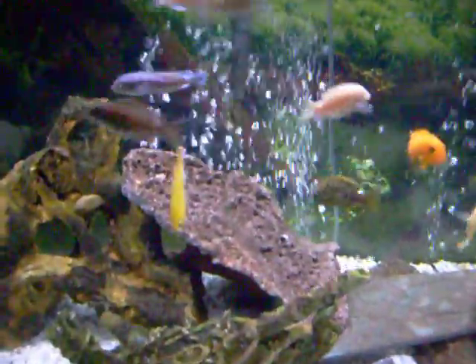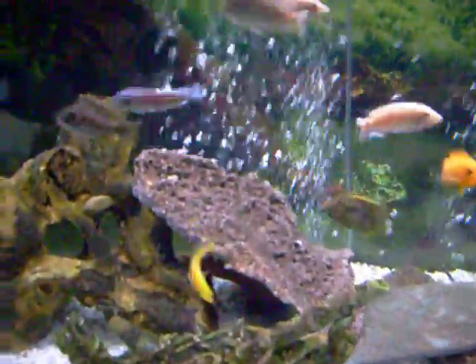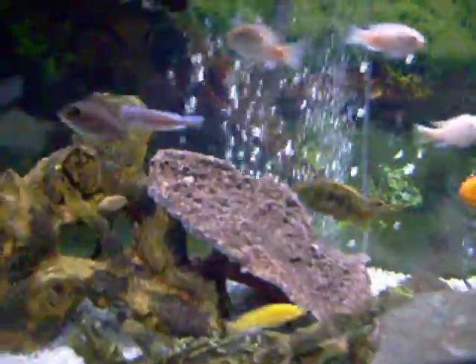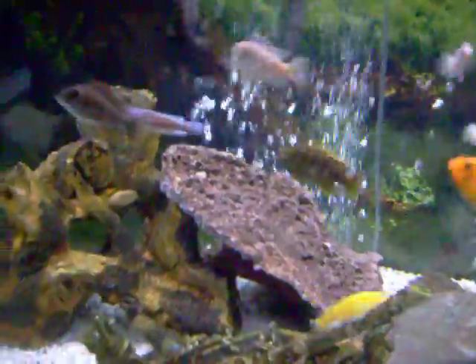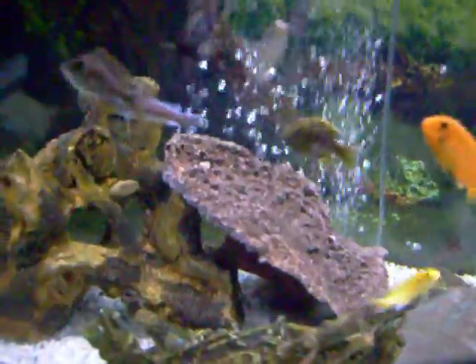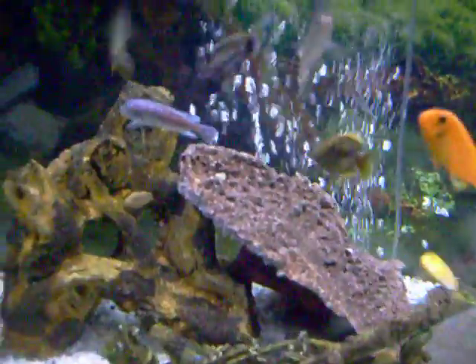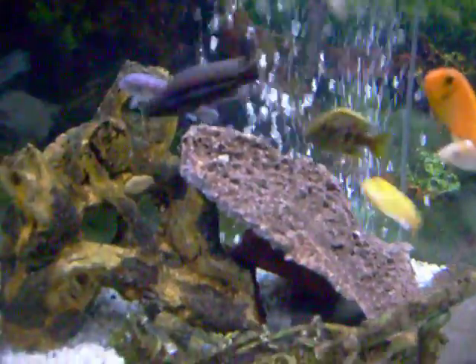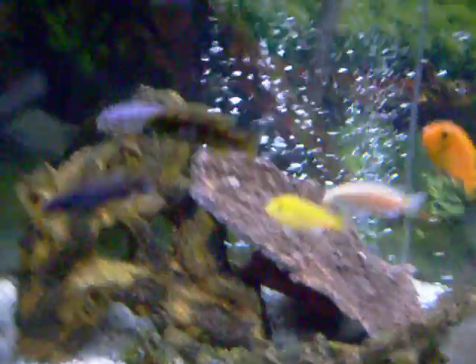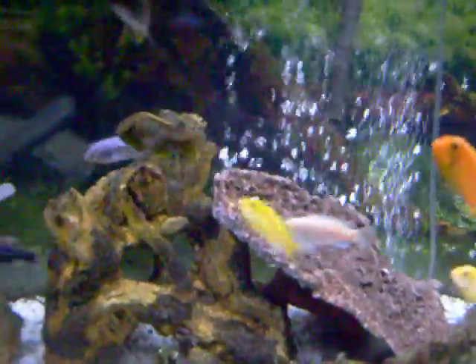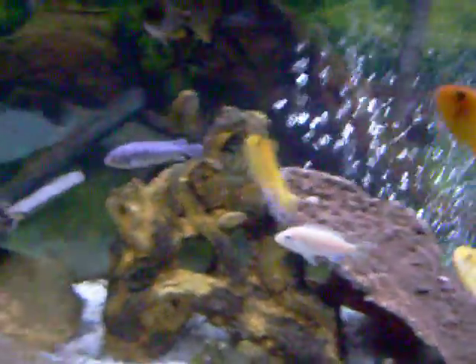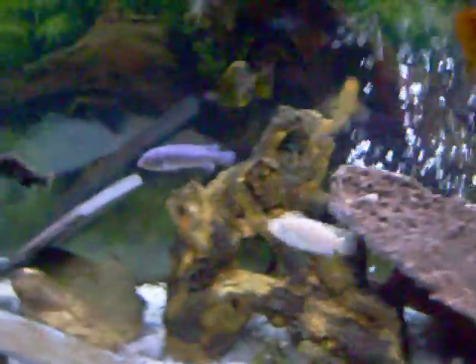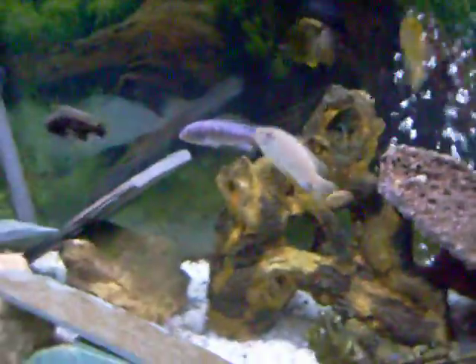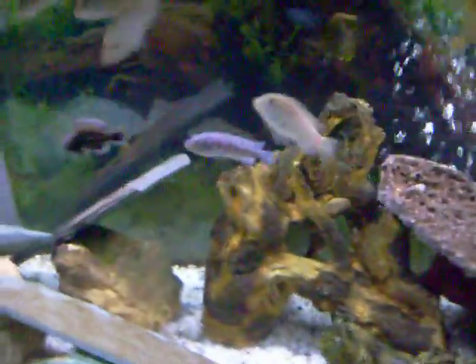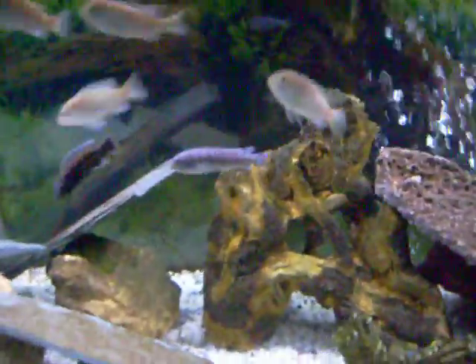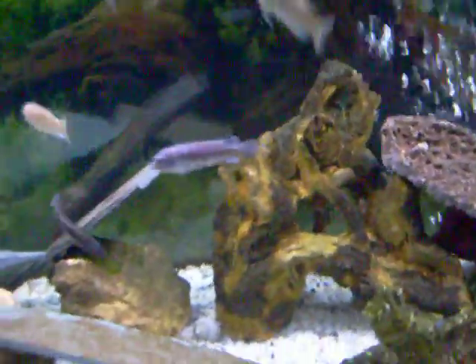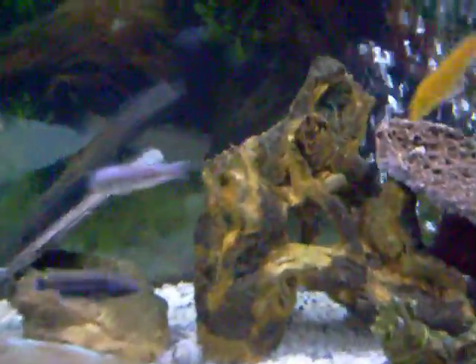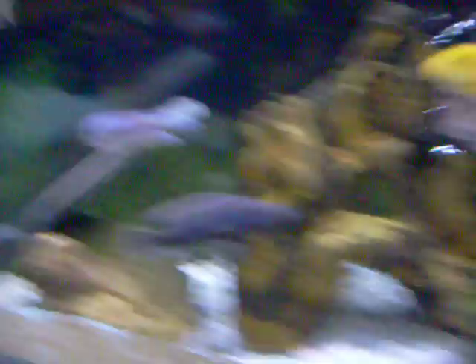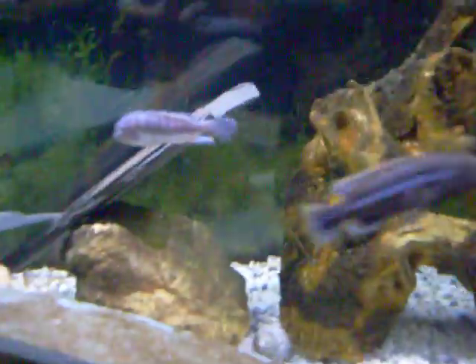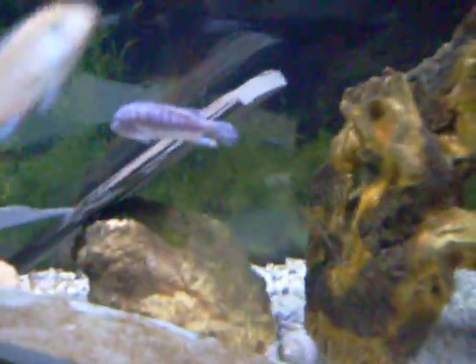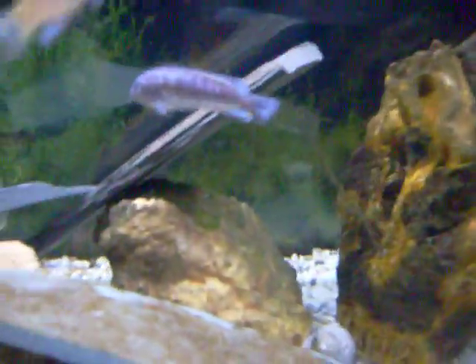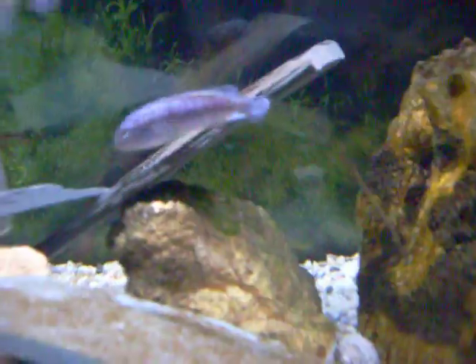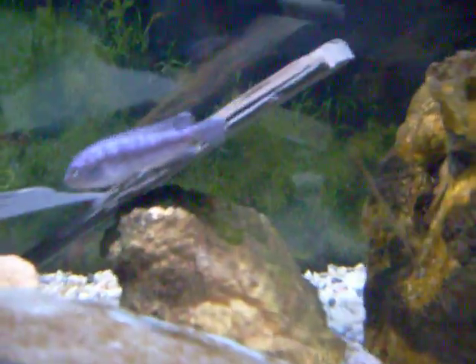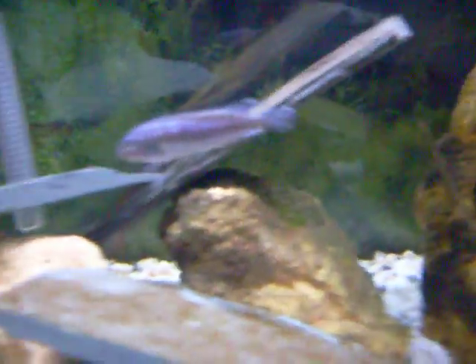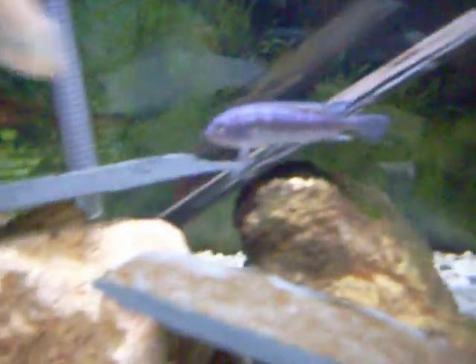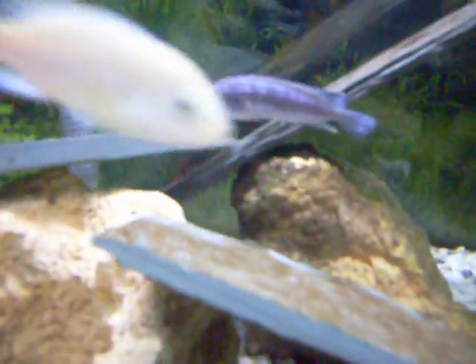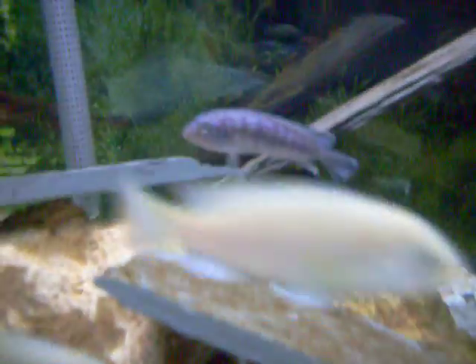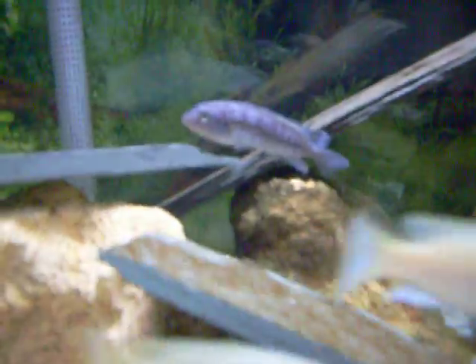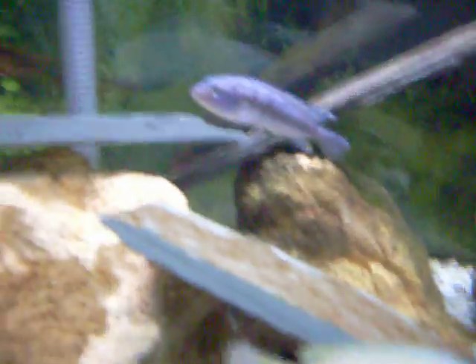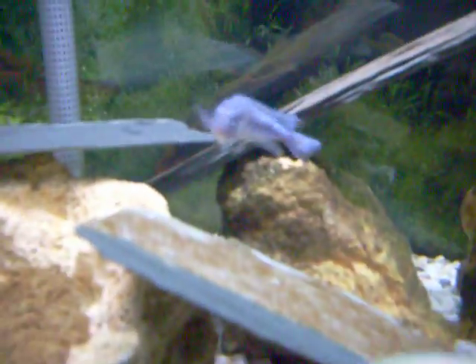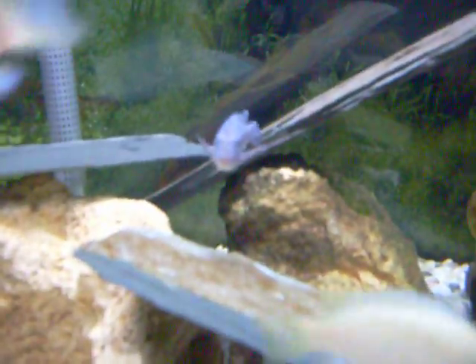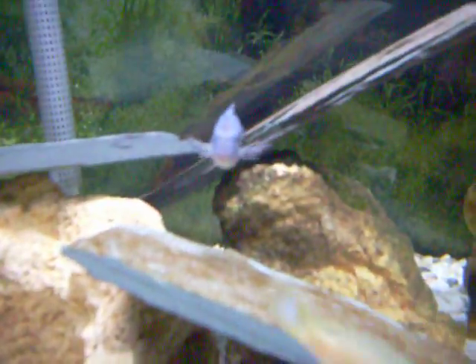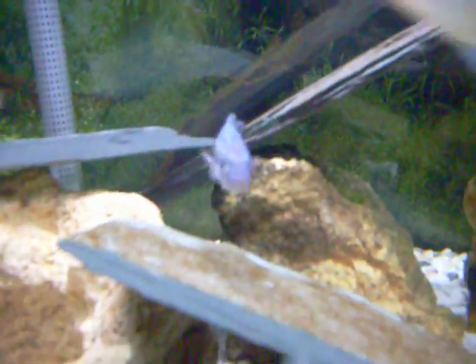It worked out in other tanks, but it's not working out in mine. And to replace them, I got just one more cichlid — him right there, he's pretty looking.